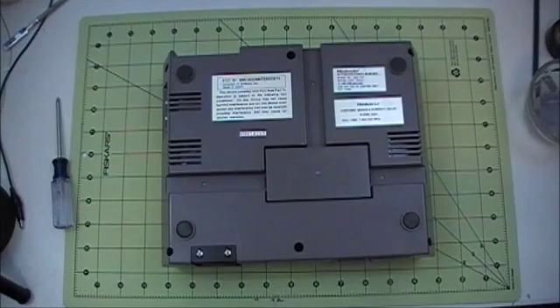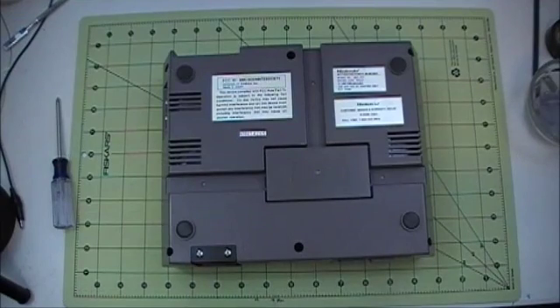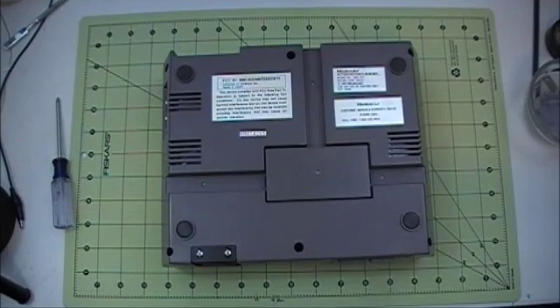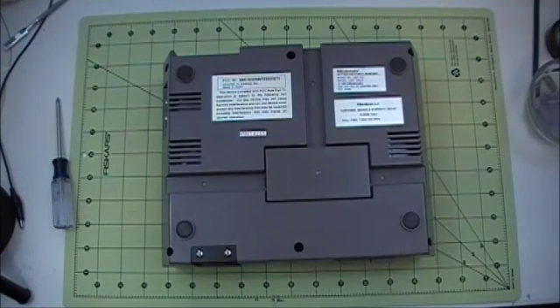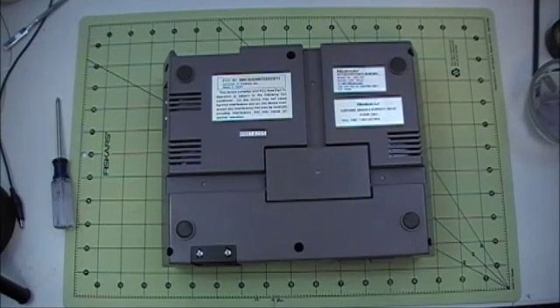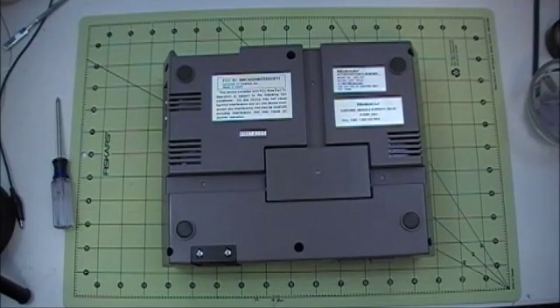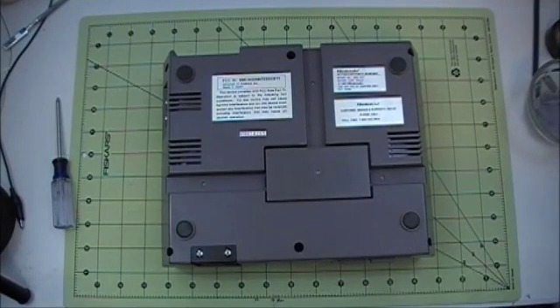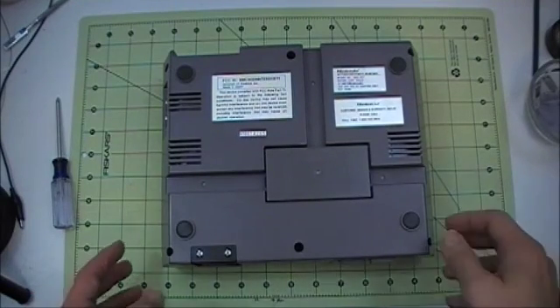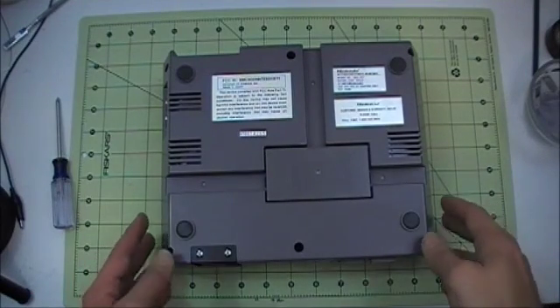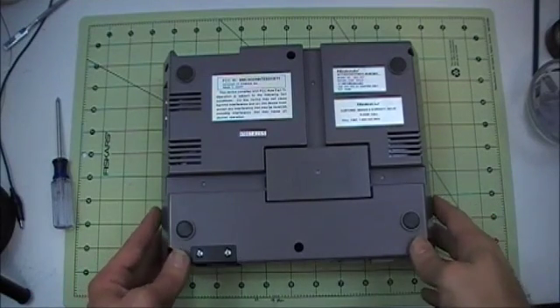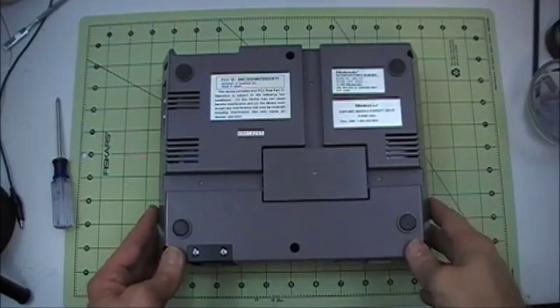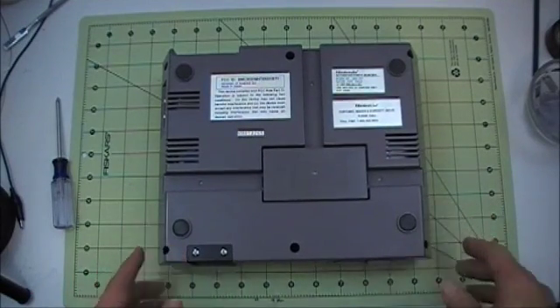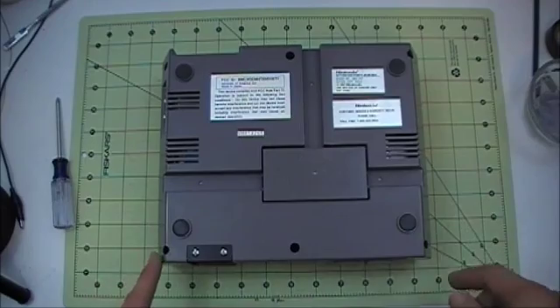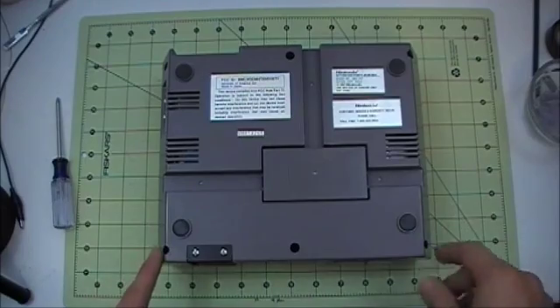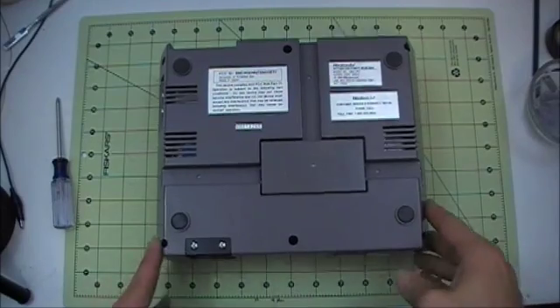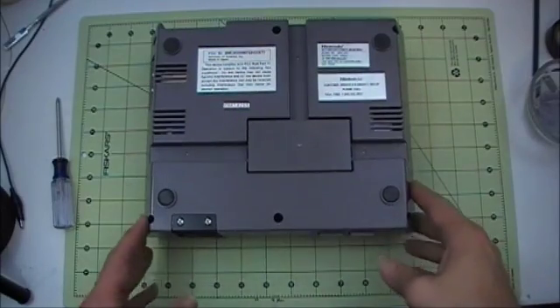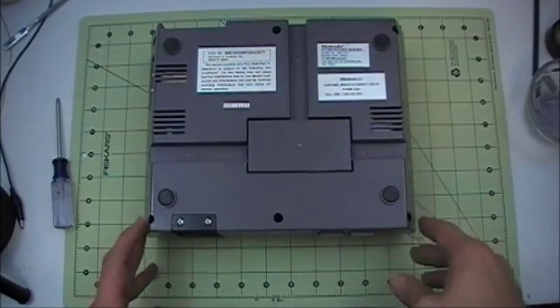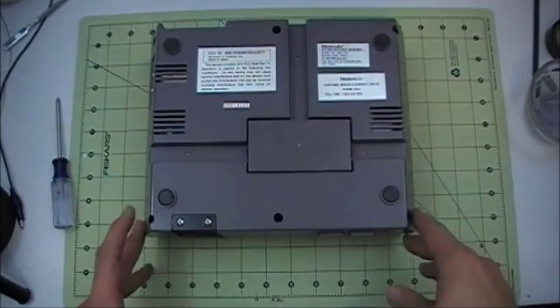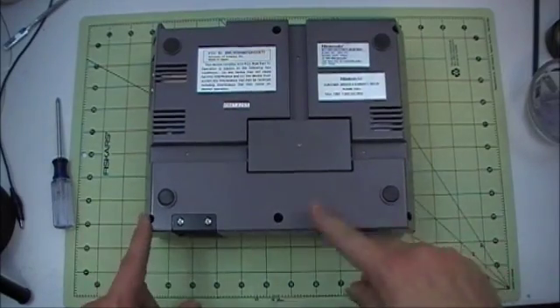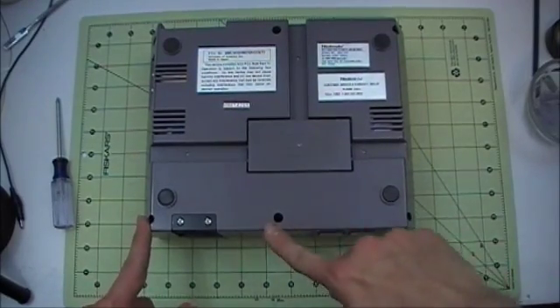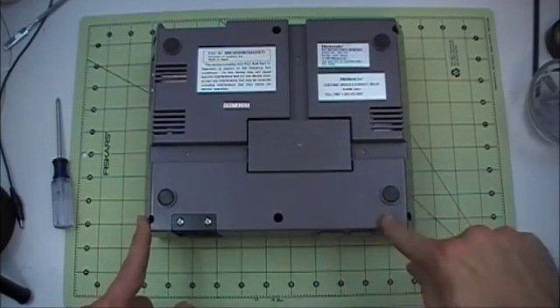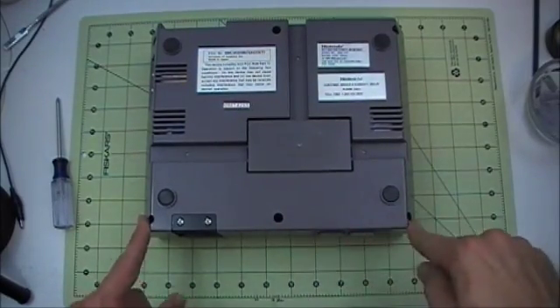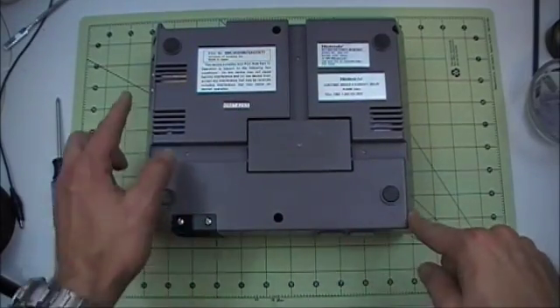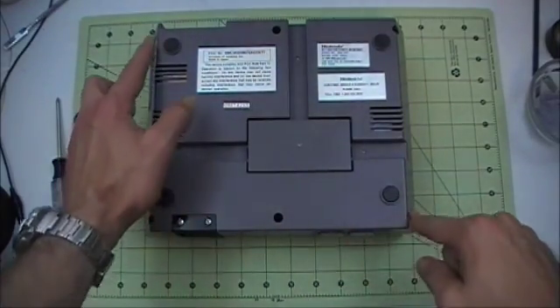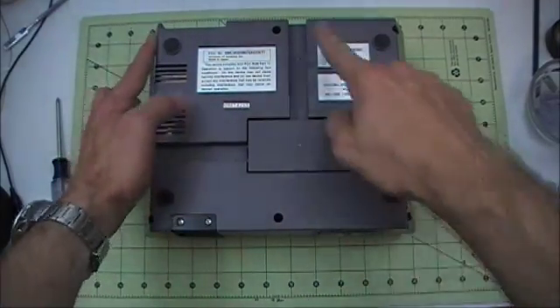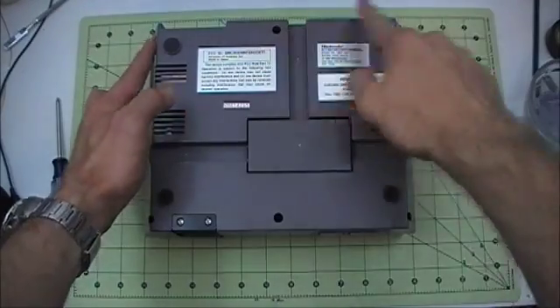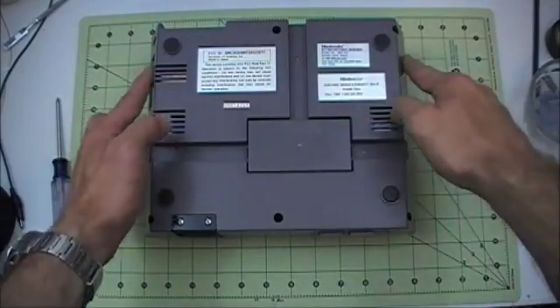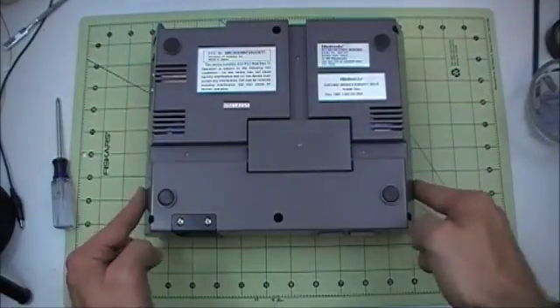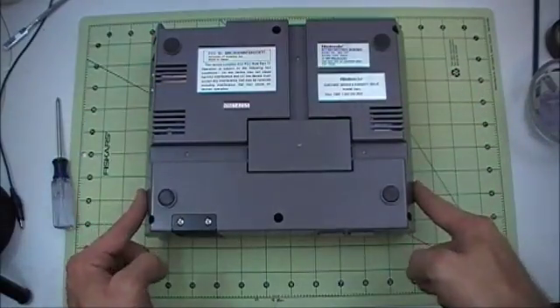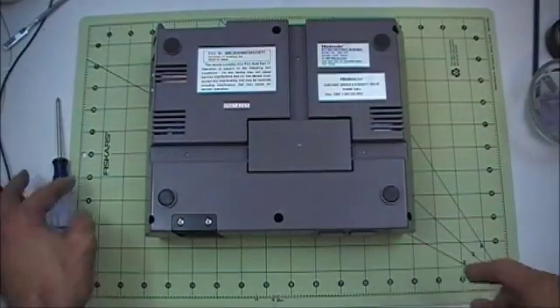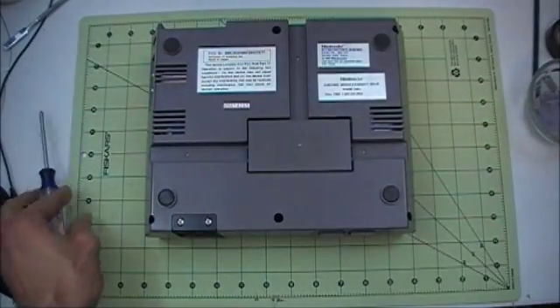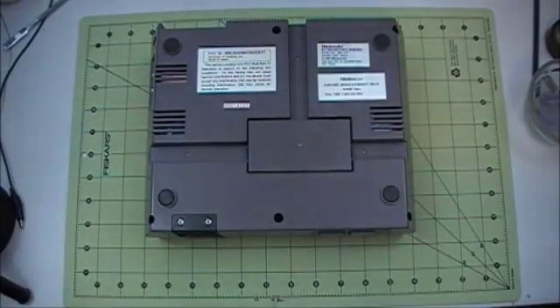So the first step in doing this modification is to disassemble the unit. To do that we're going to take out the six Phillips head screws that hold the case together.